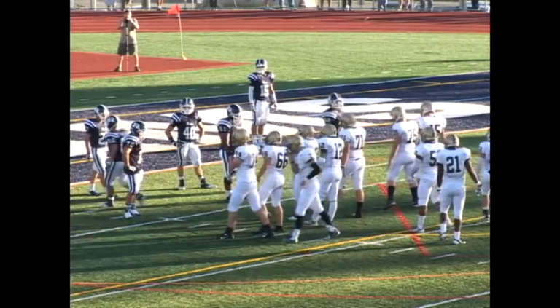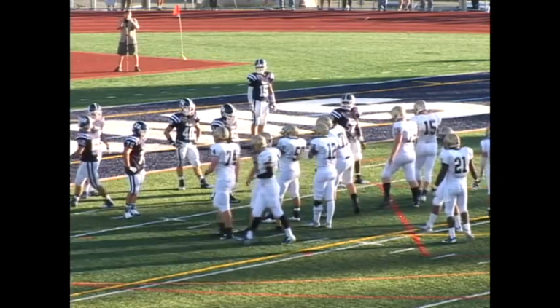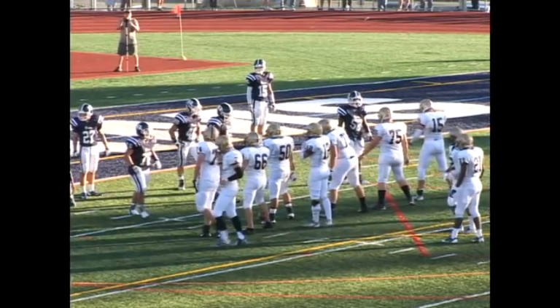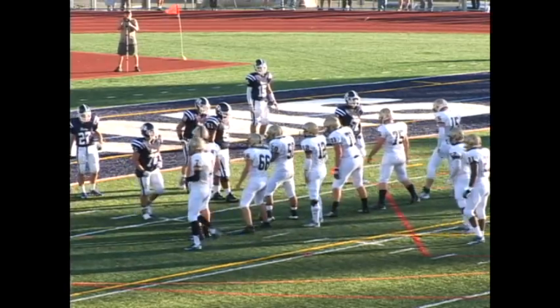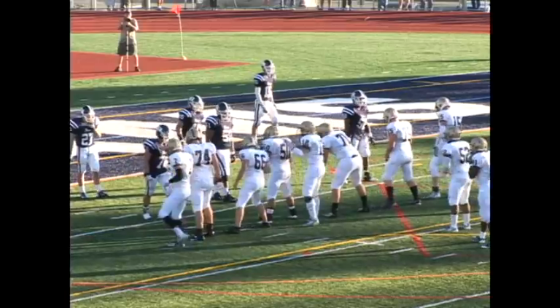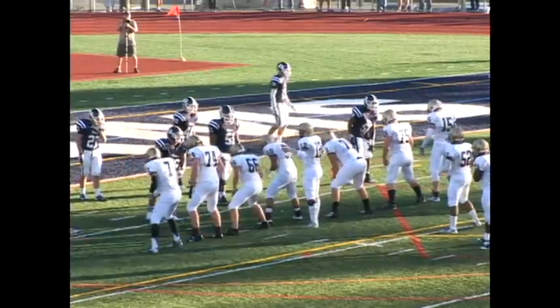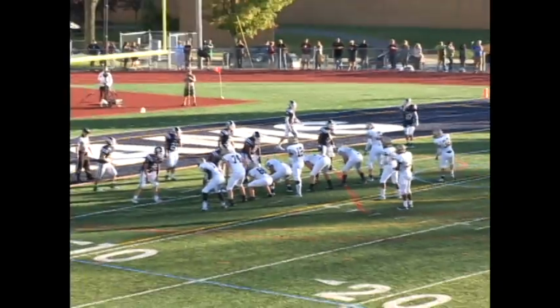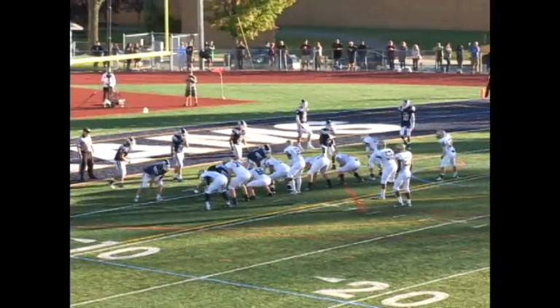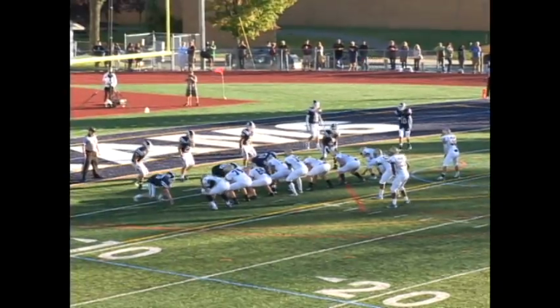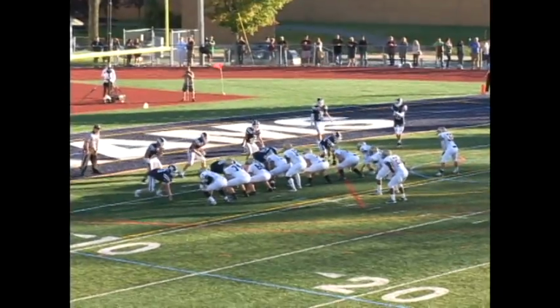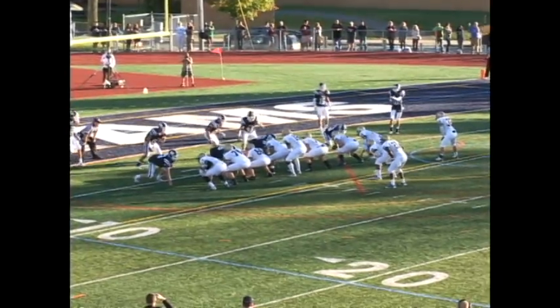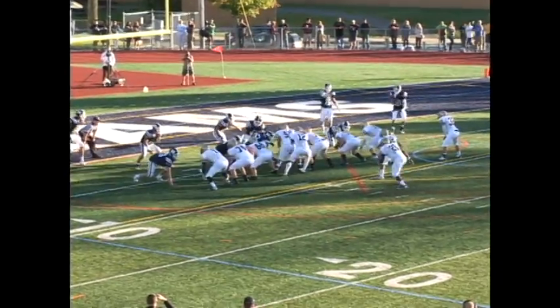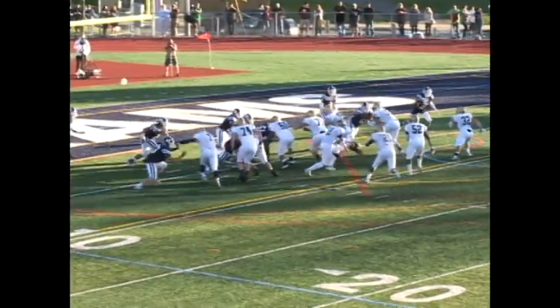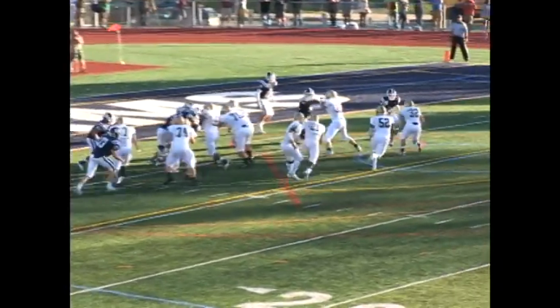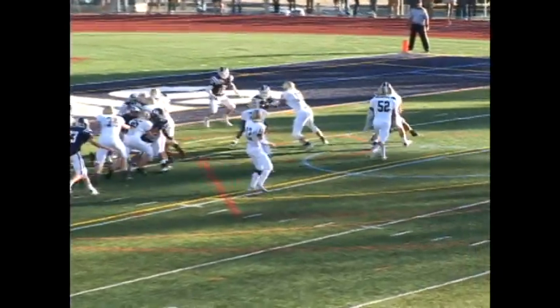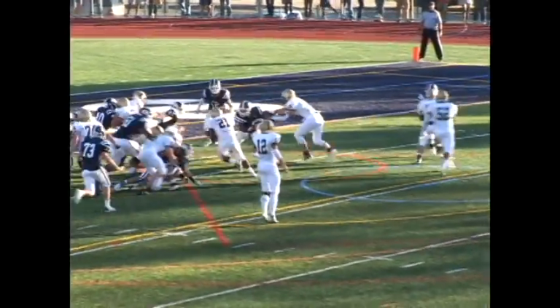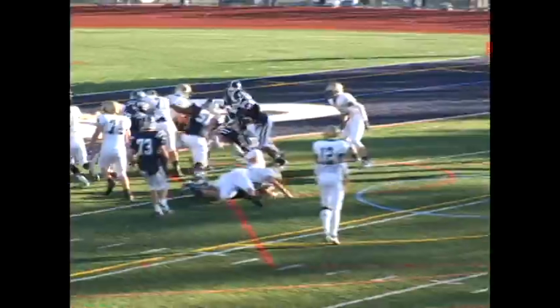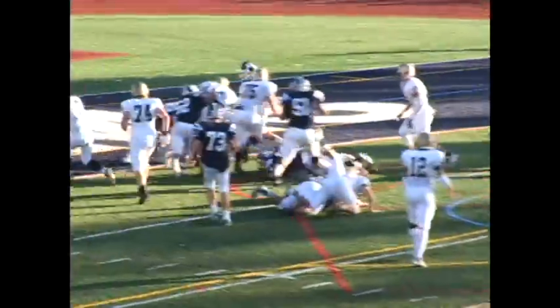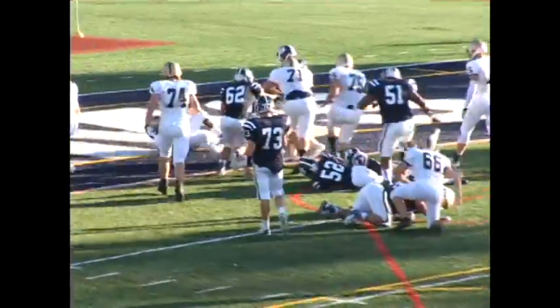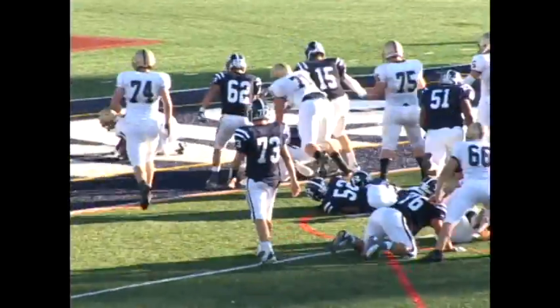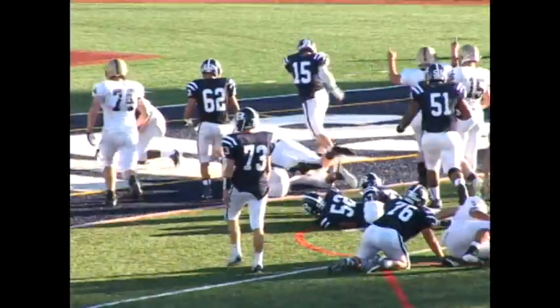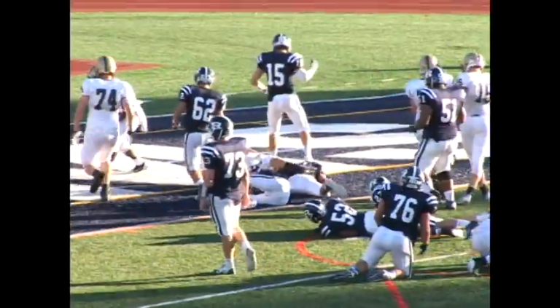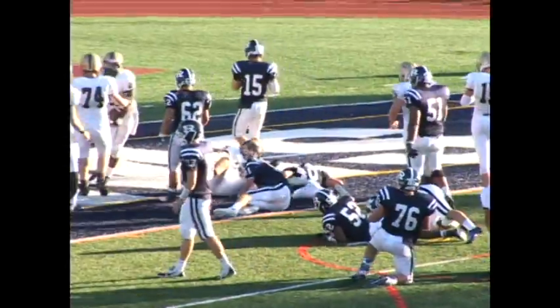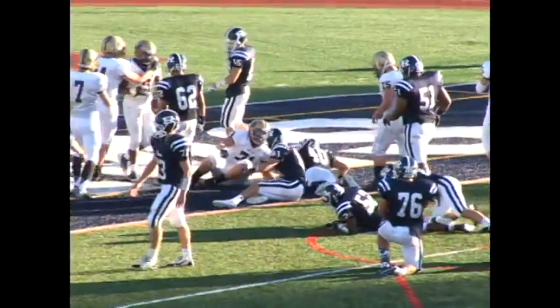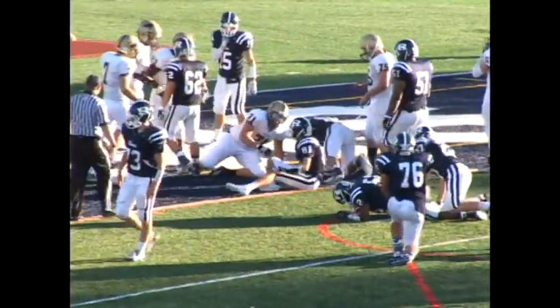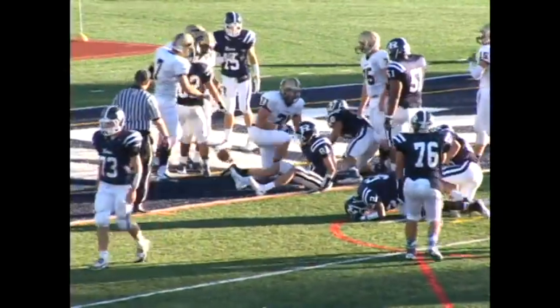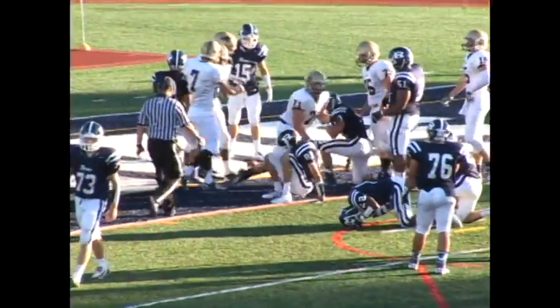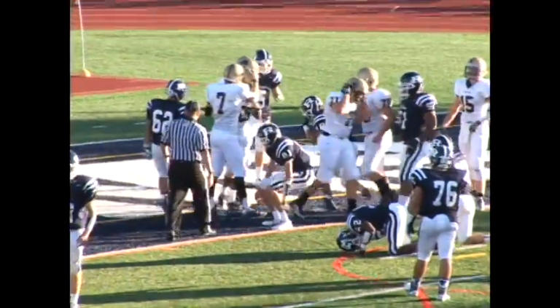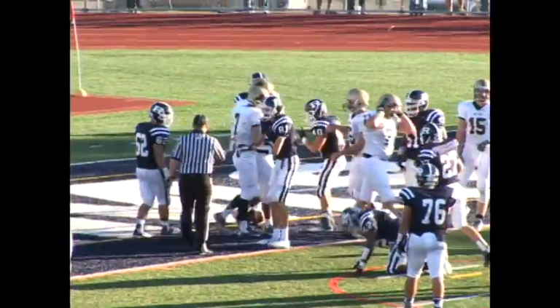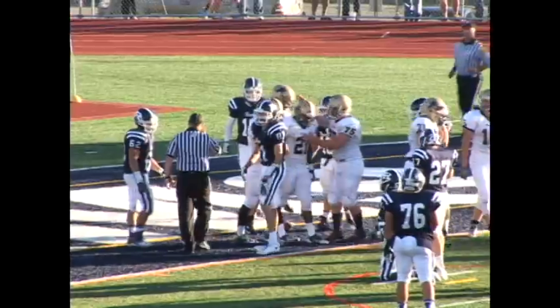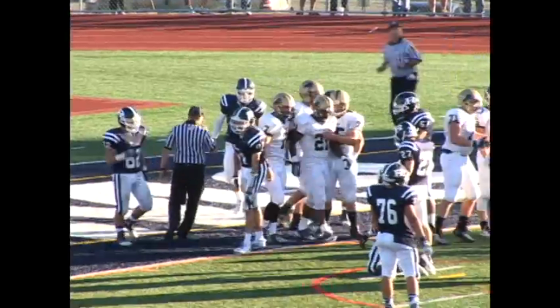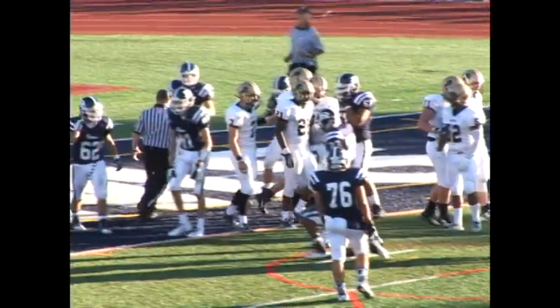Pope John gets the ball back with first and goal from the Randolph four-yard line, and it's senior running back Noah Brown getting in on the scoring action as he dives in from four yards out to make it 28-27 Randolph with 4:30 left in the third.